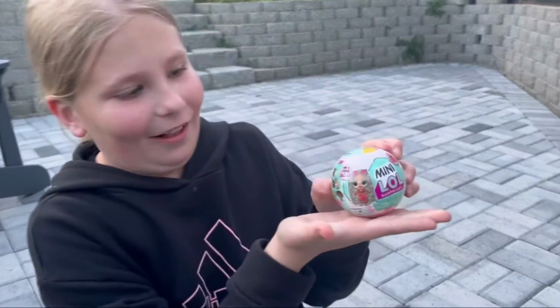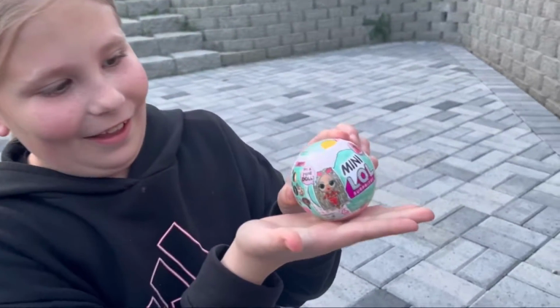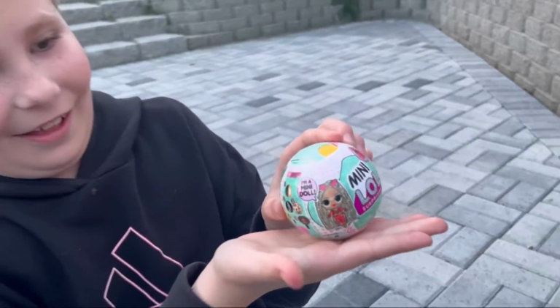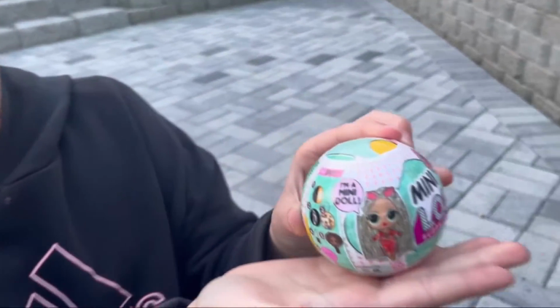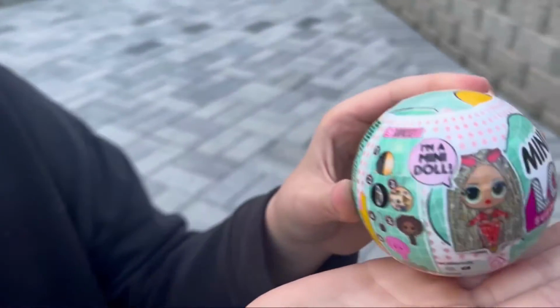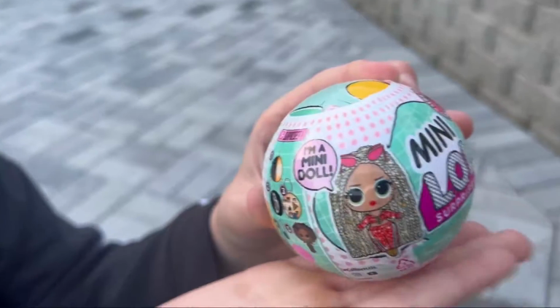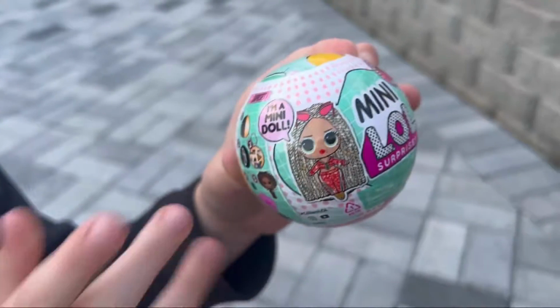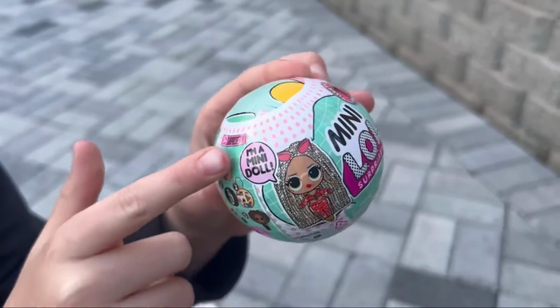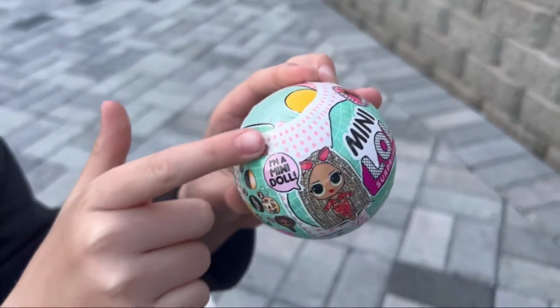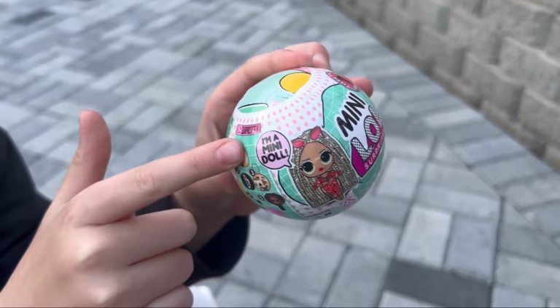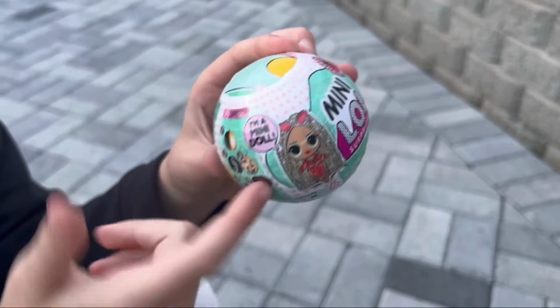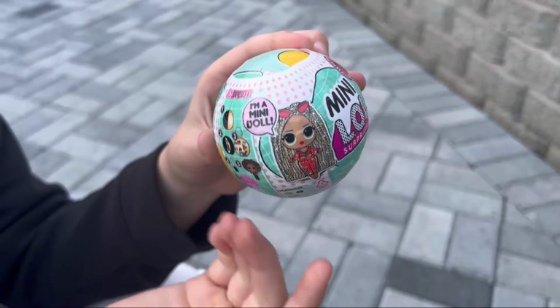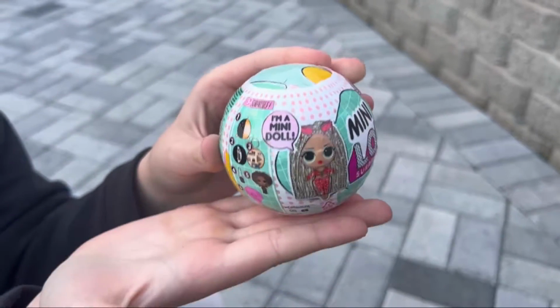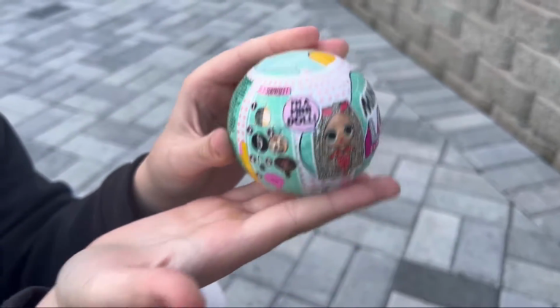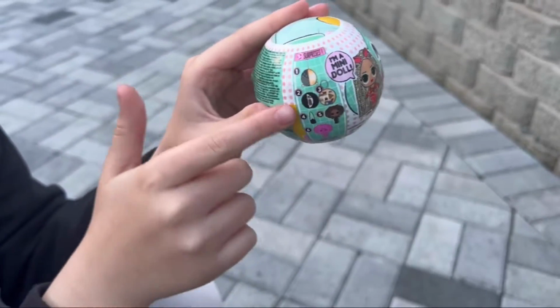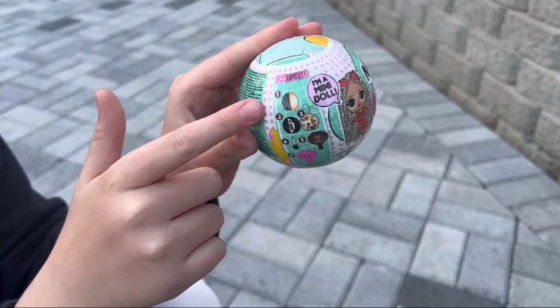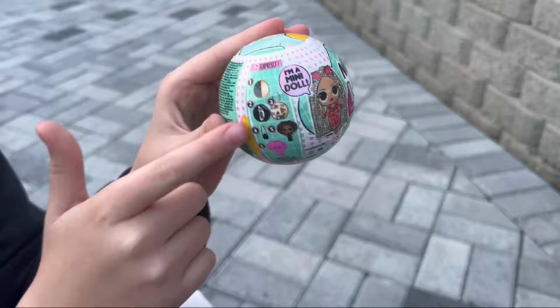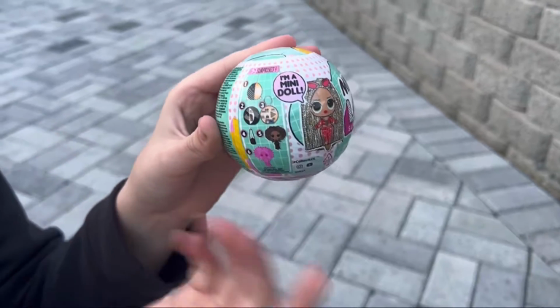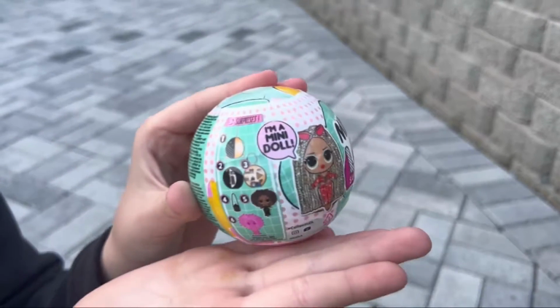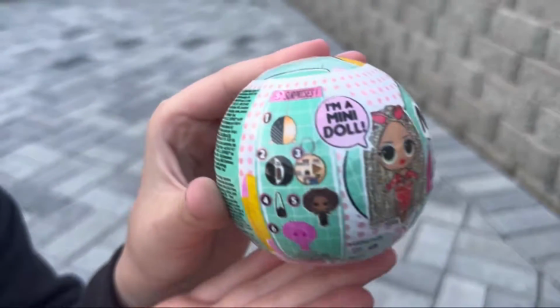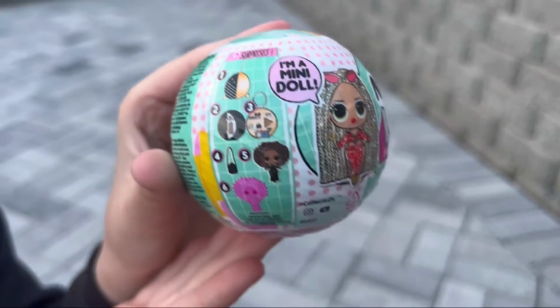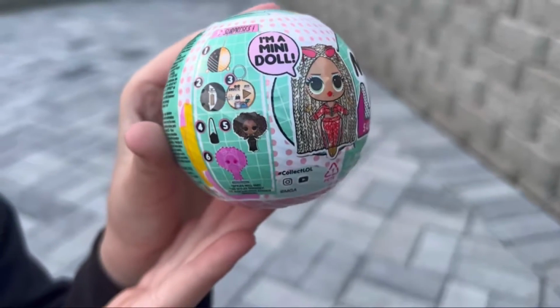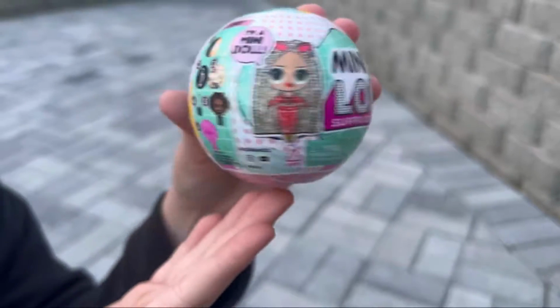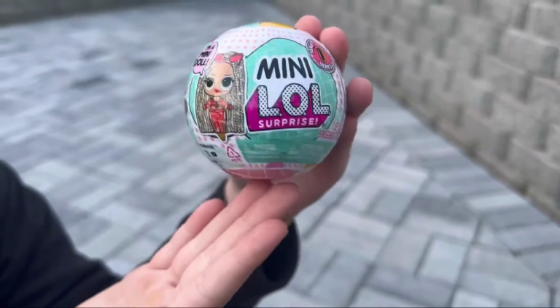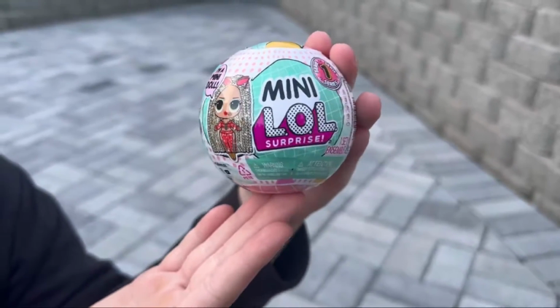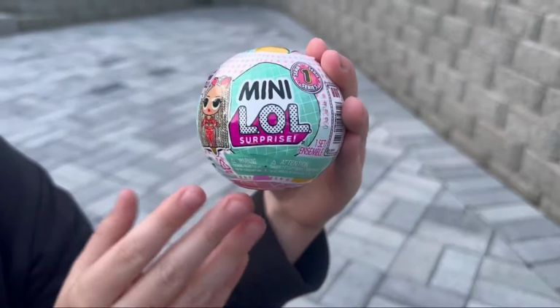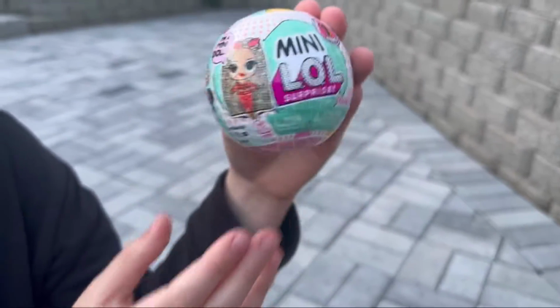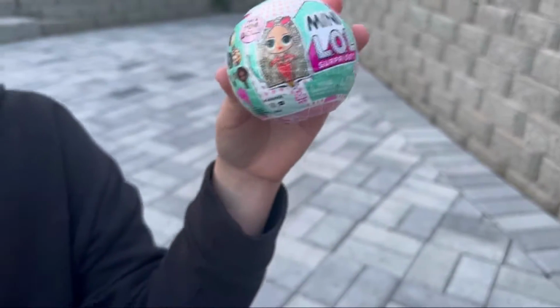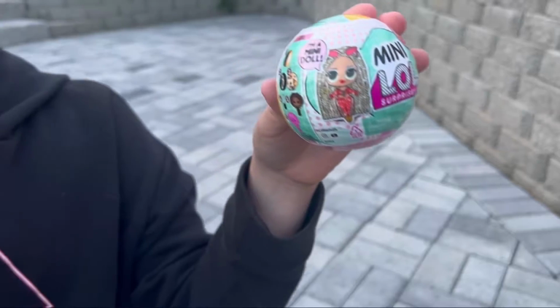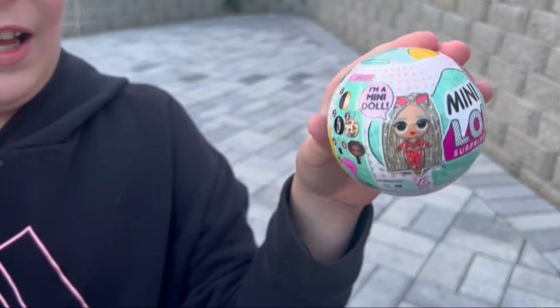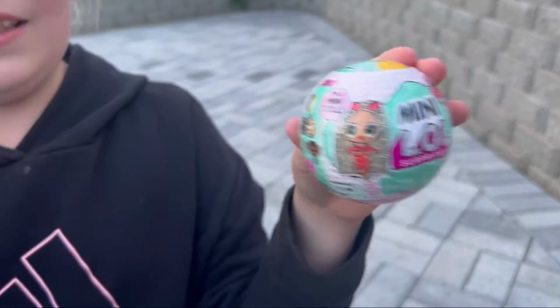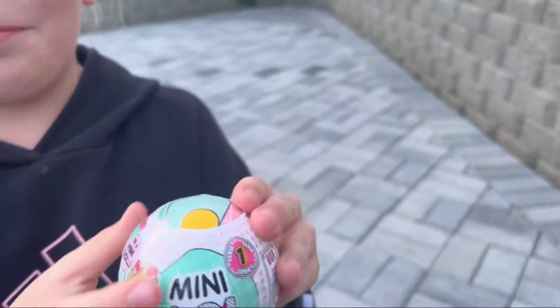It's like a mini doll, which is really cool. And these are the surprises you're going to get — it is Series One. I've never had this one before, so let's get opening!